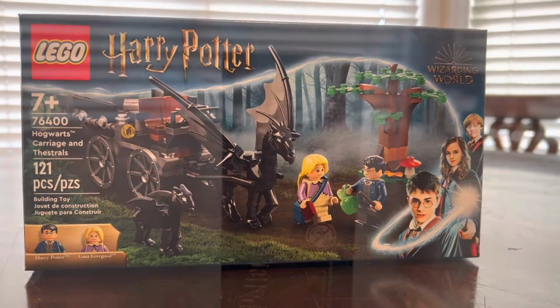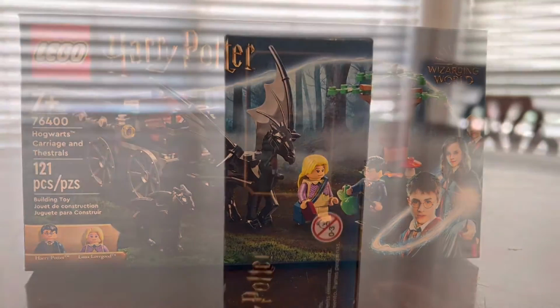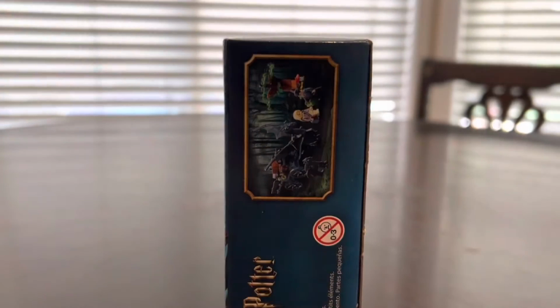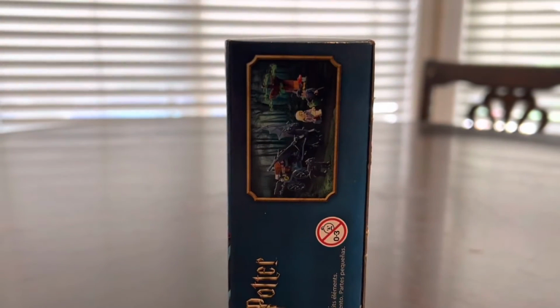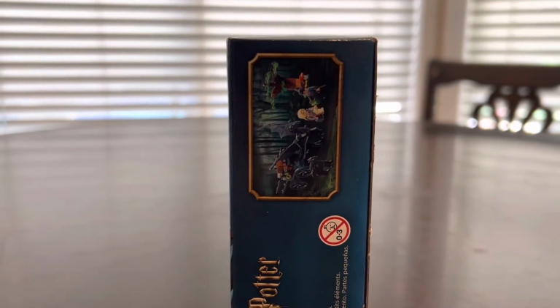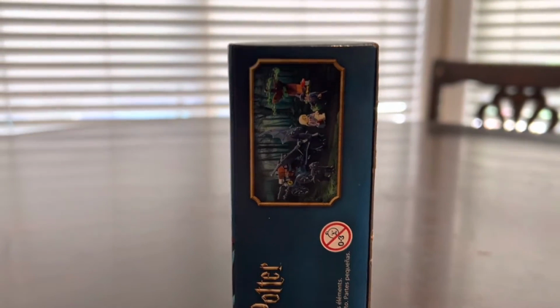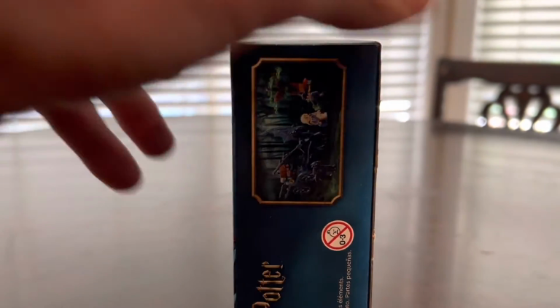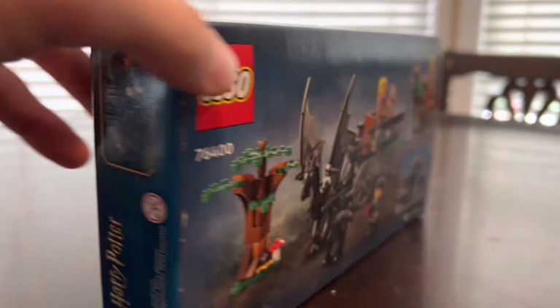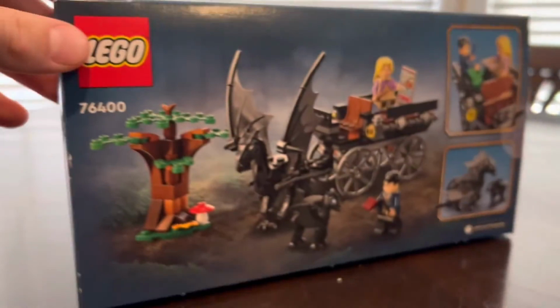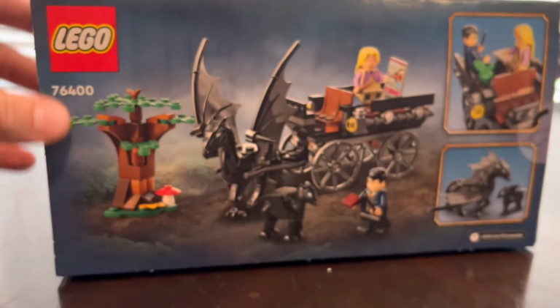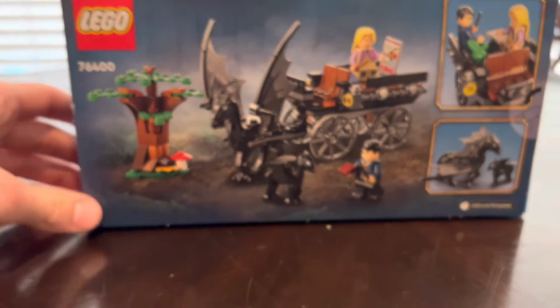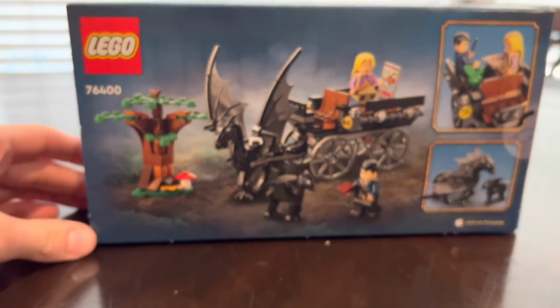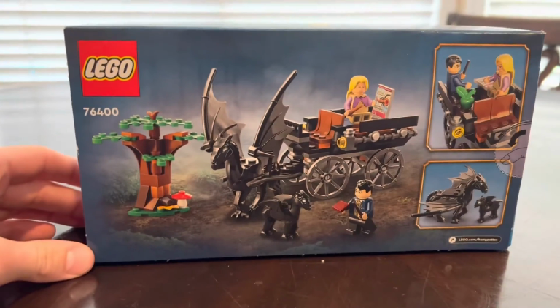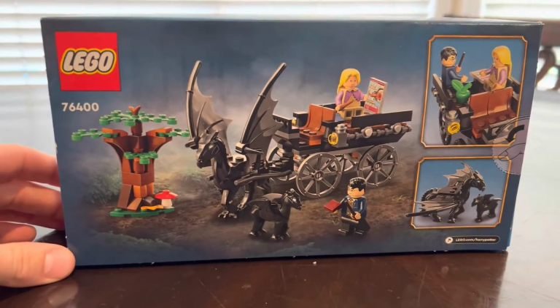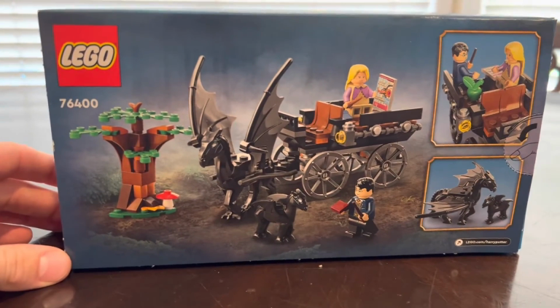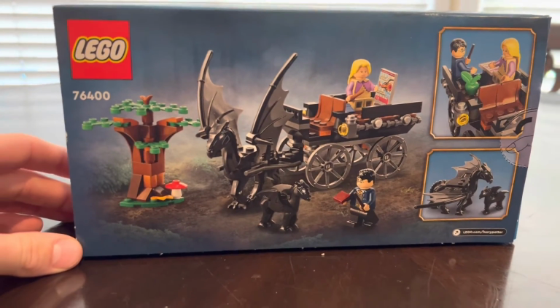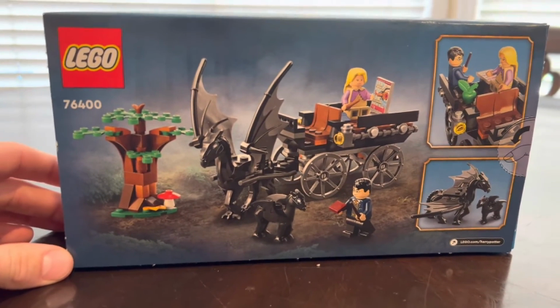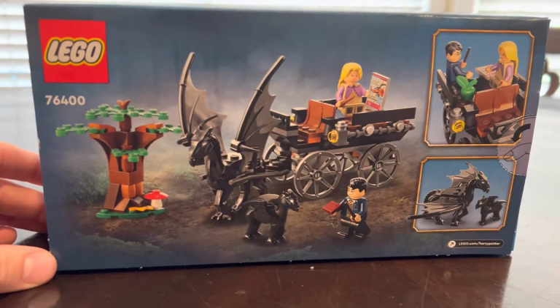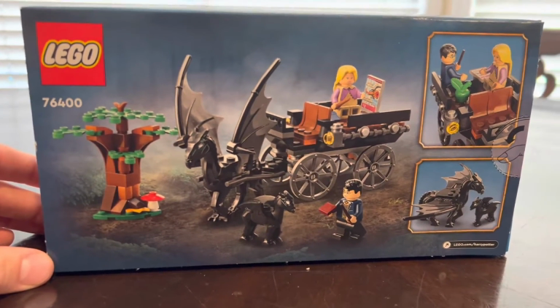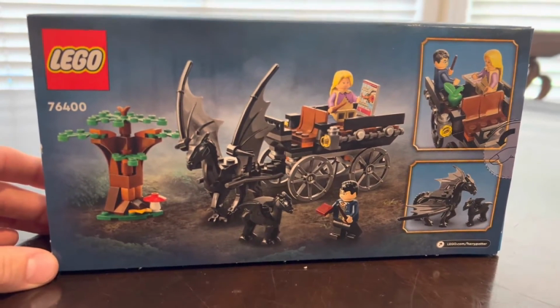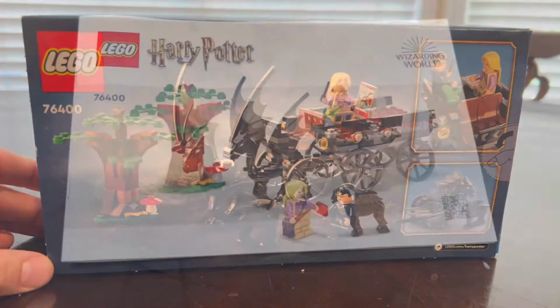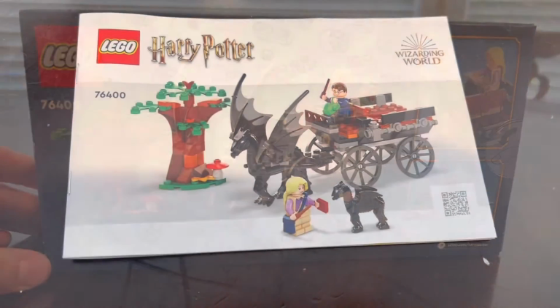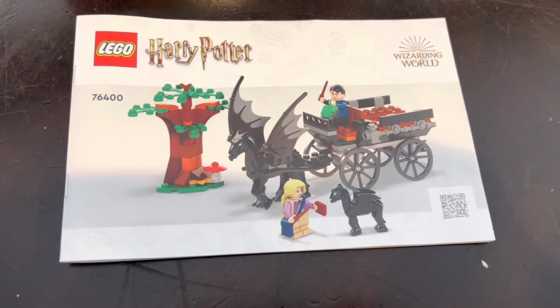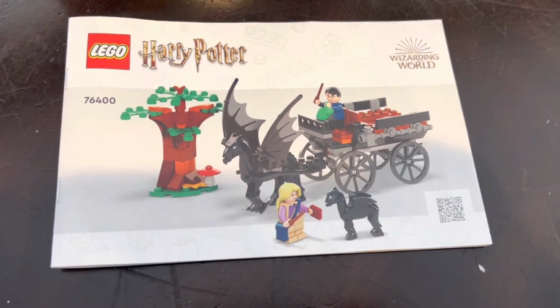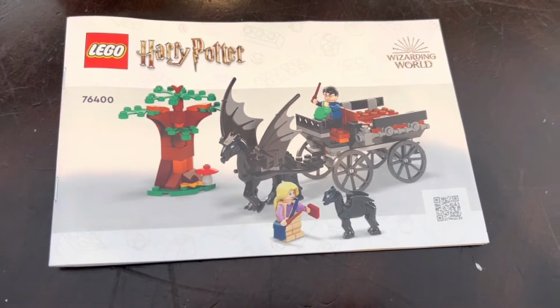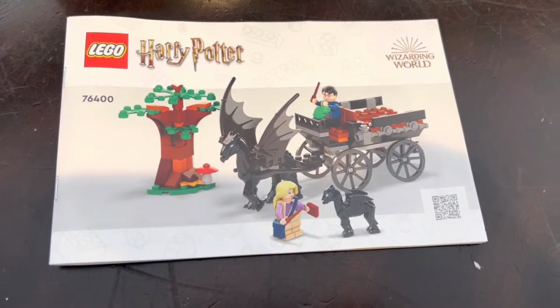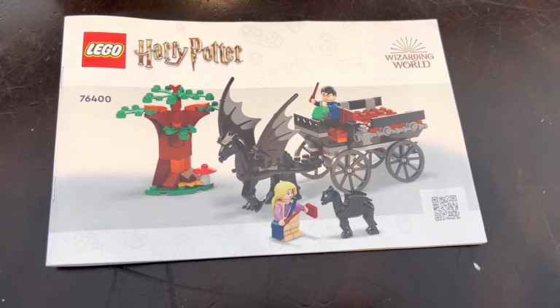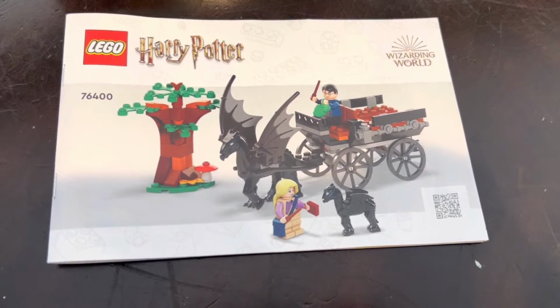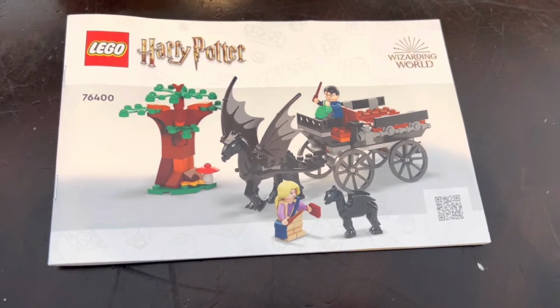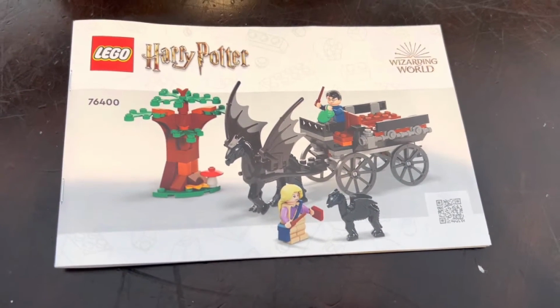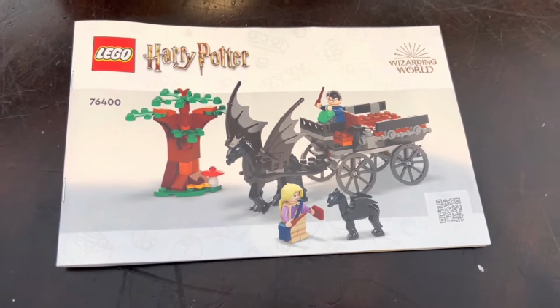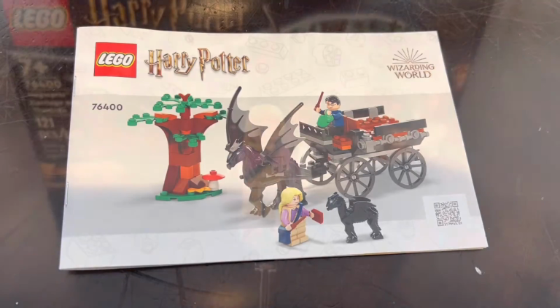On the side of the box you can see a smaller picture of the overall set, and on the back of the box it's just another art angle of the set. Now let's crack this open and get it all built. Inside the box you get the new basic instructions and some bags.